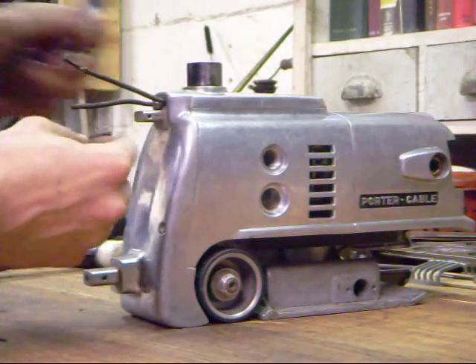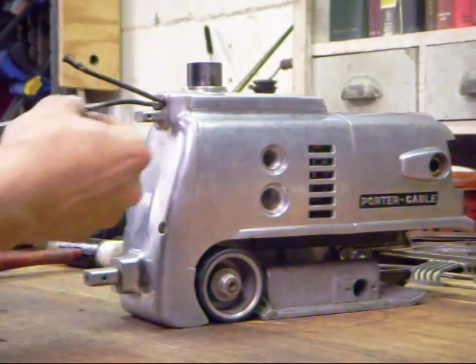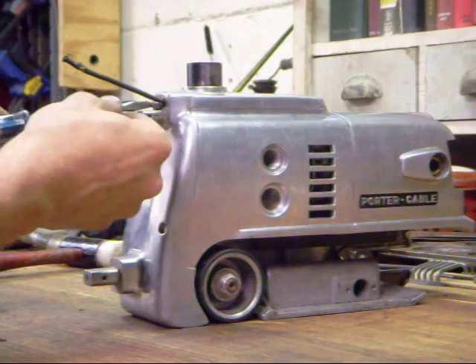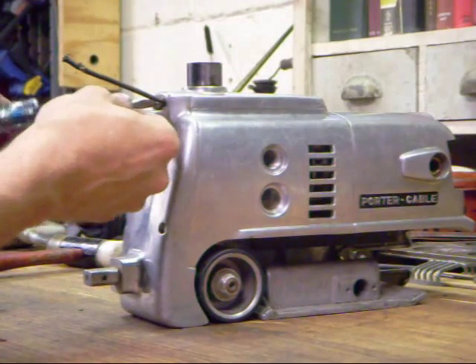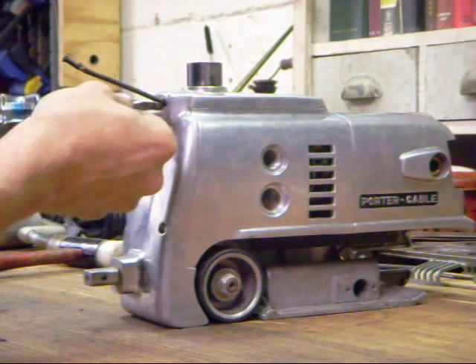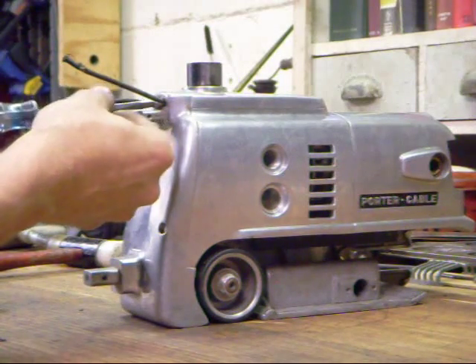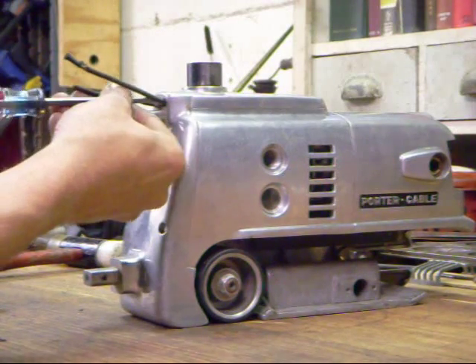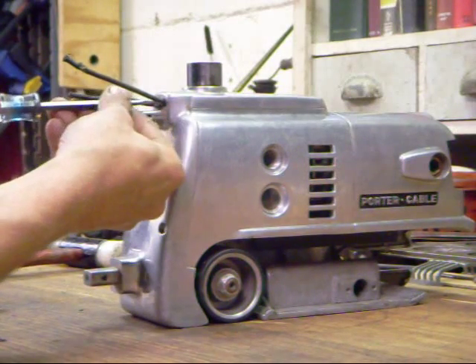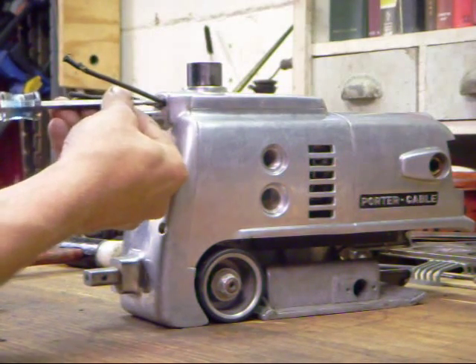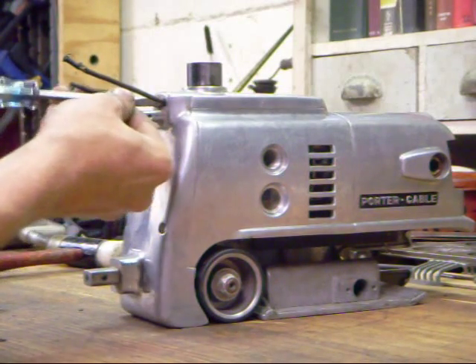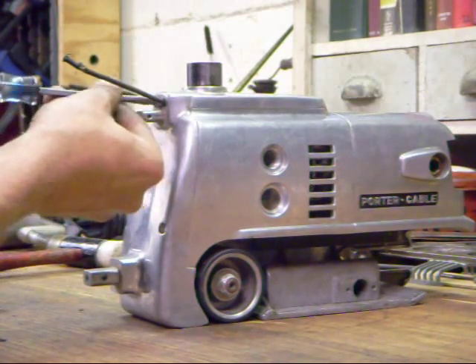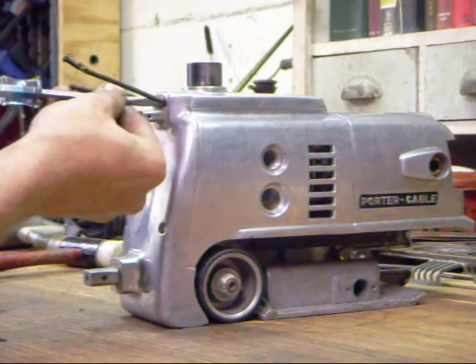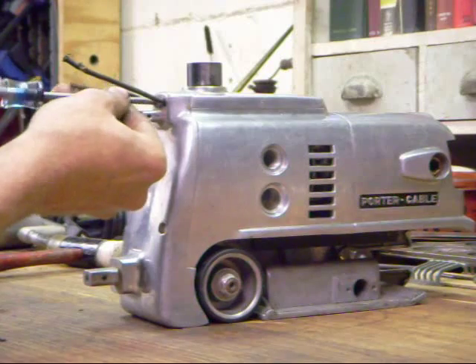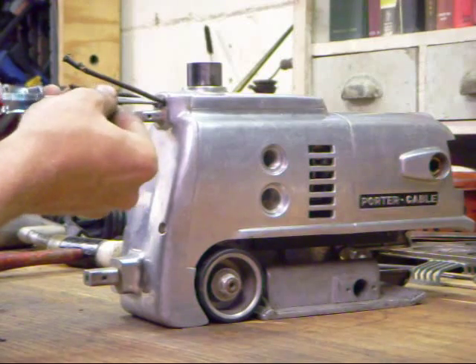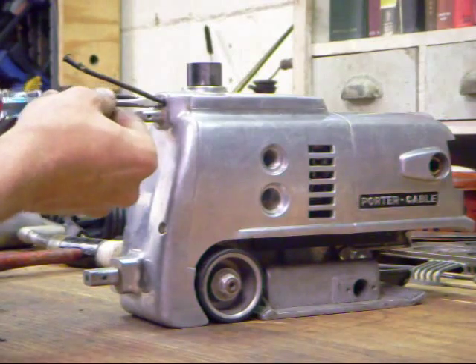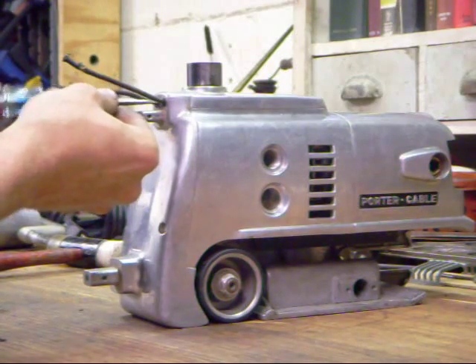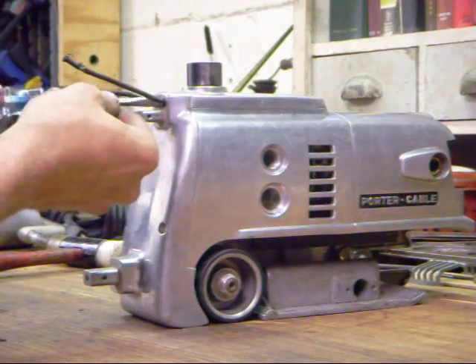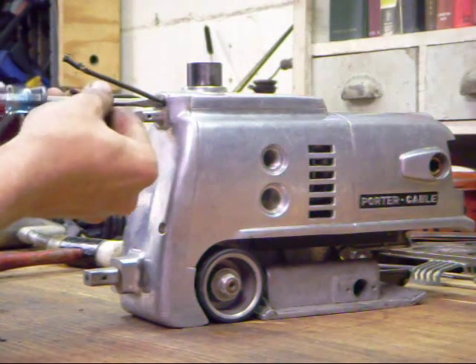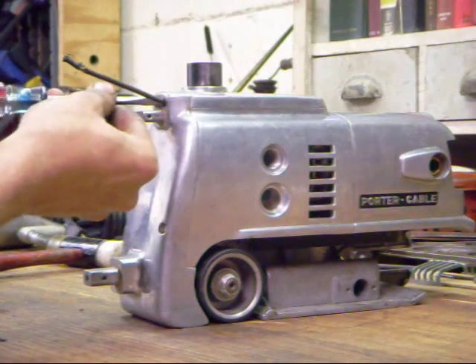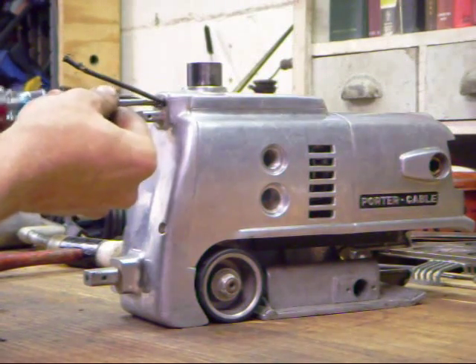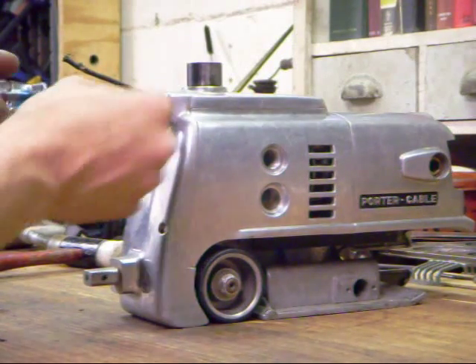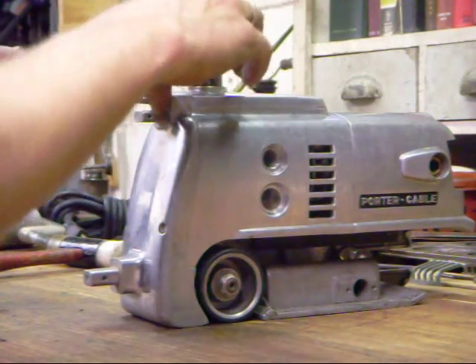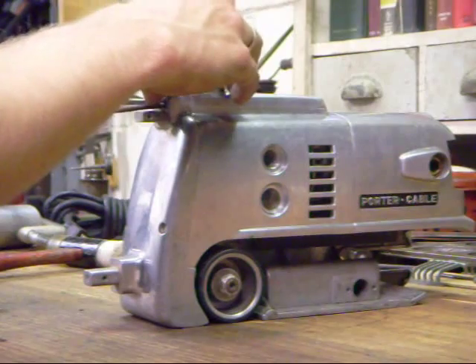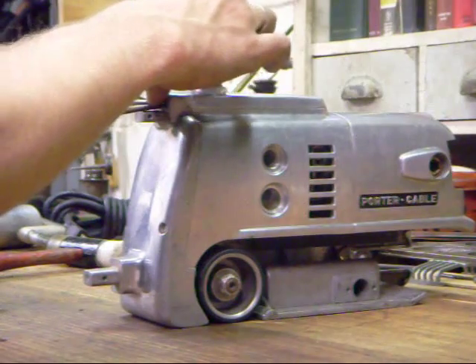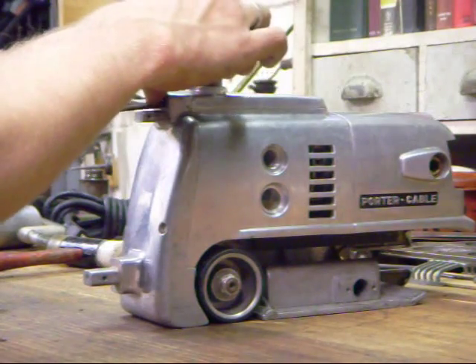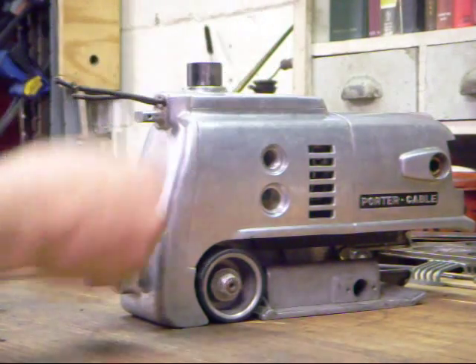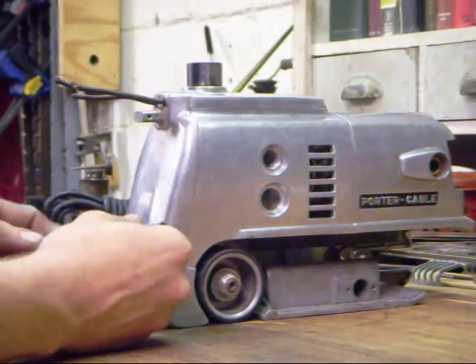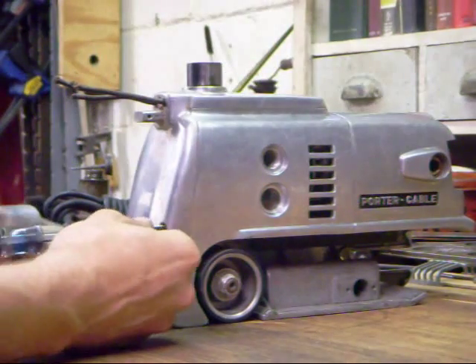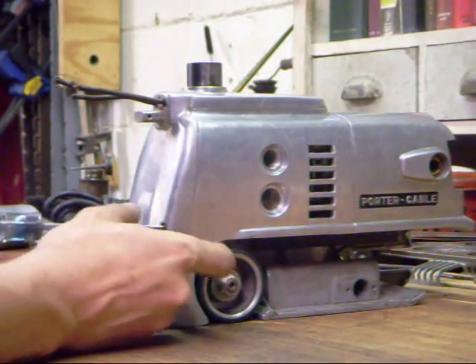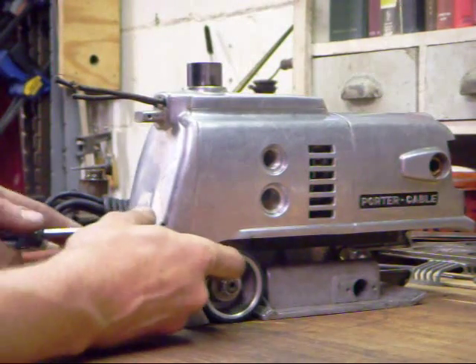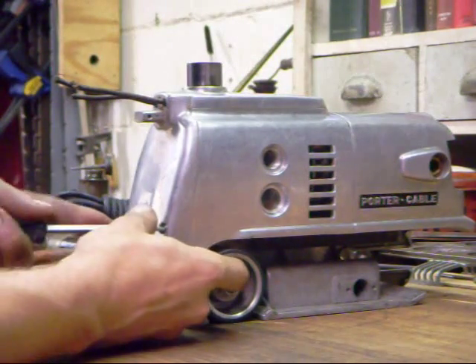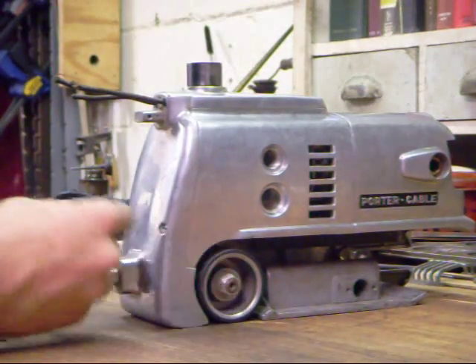With any of these castings, I recommend getting all screws started before you tighten anything down. It's very possible to distort them, or run into so much slop in the screw holes that the casting doesn't line up quite right unless all three screws are in place.